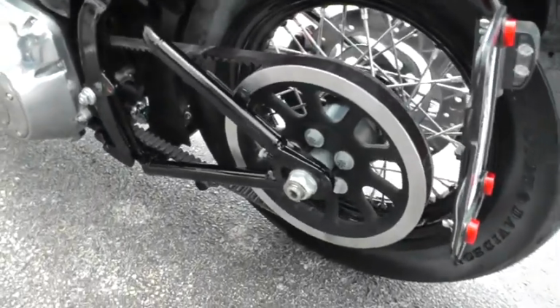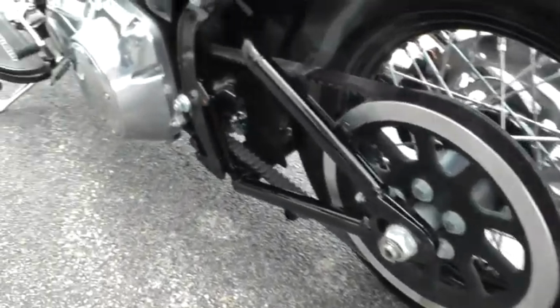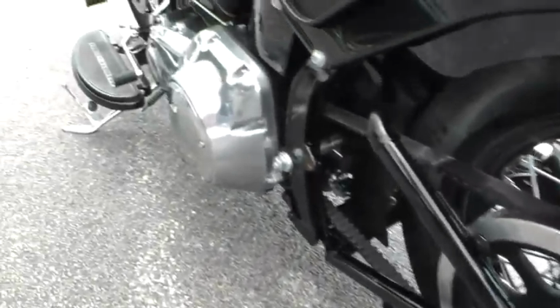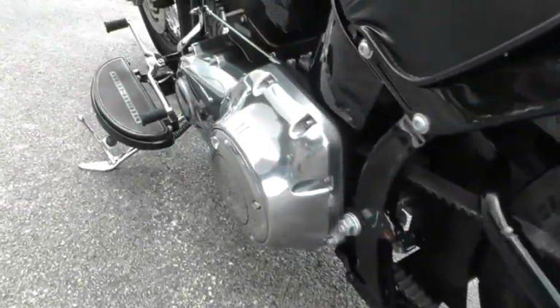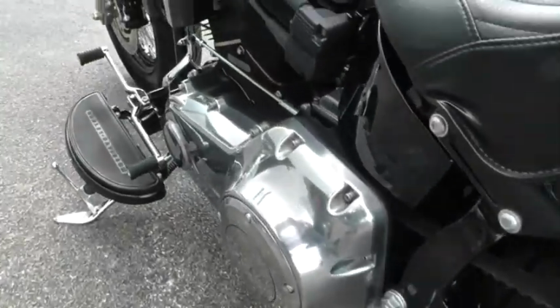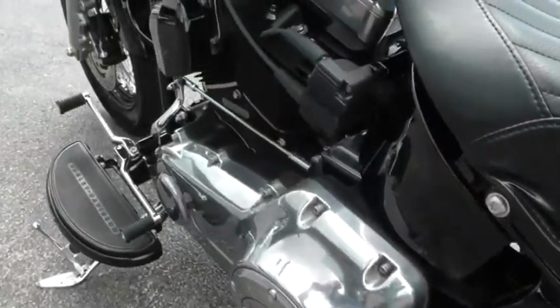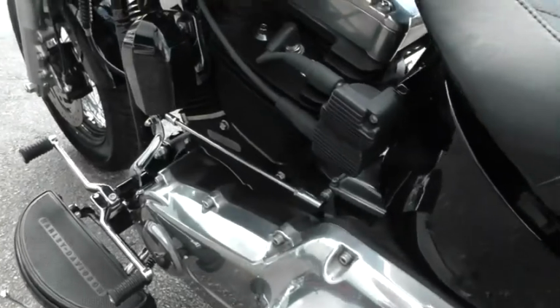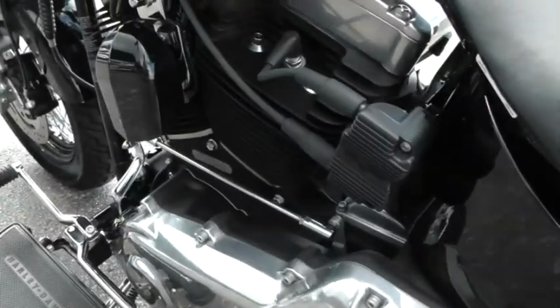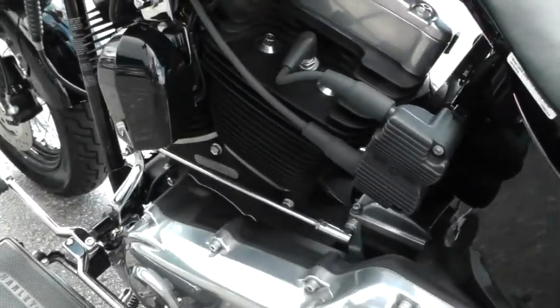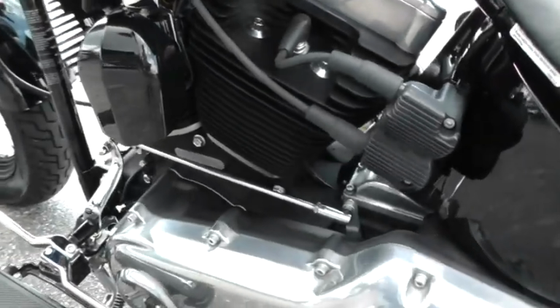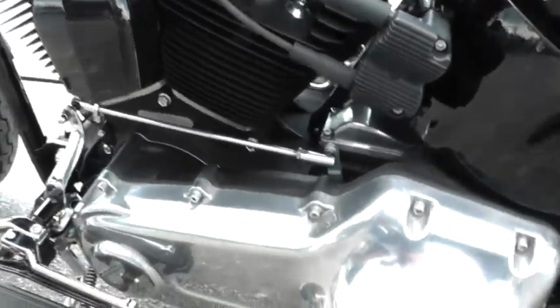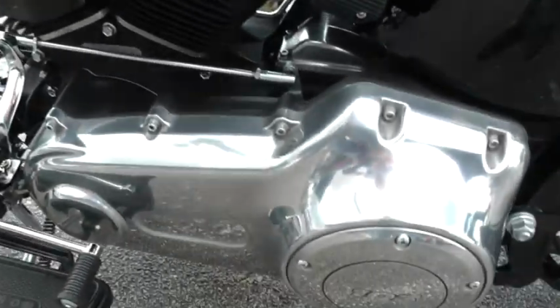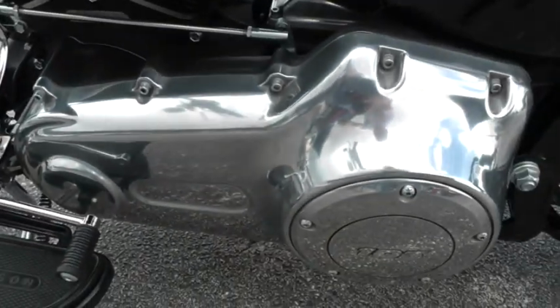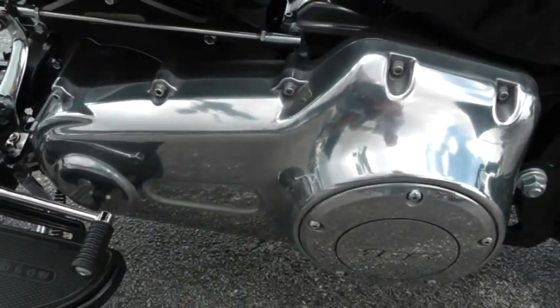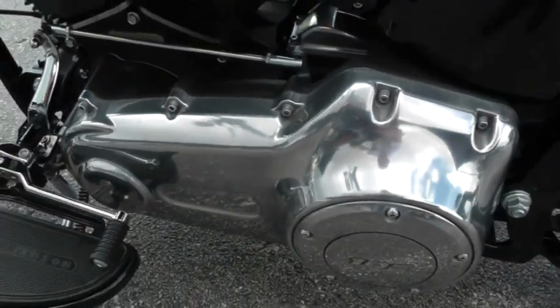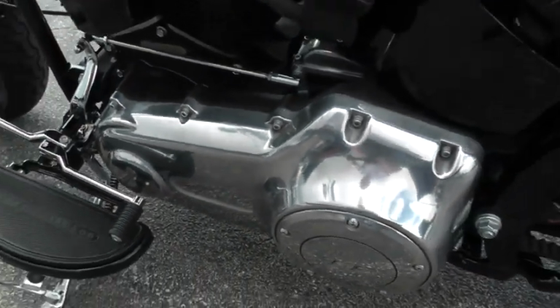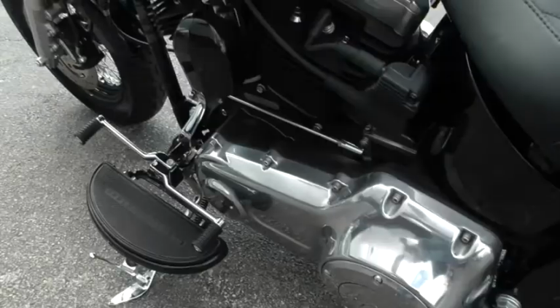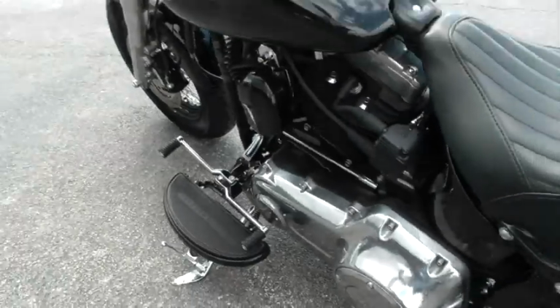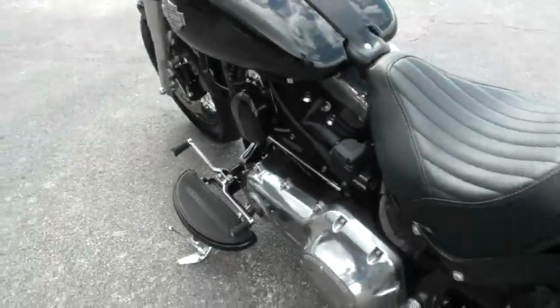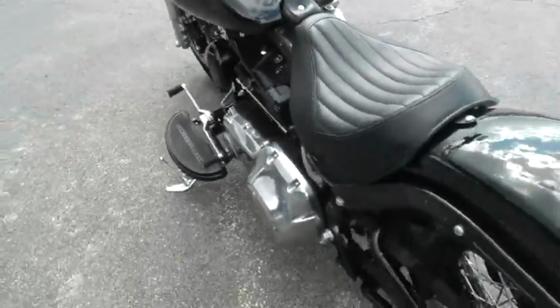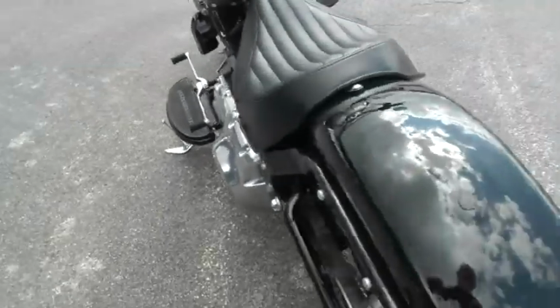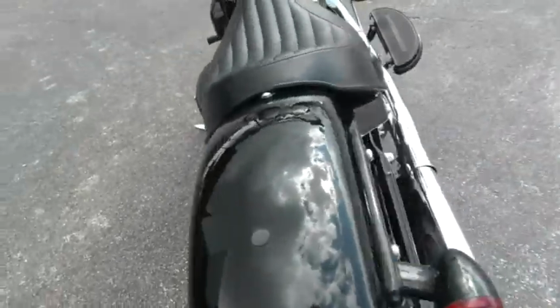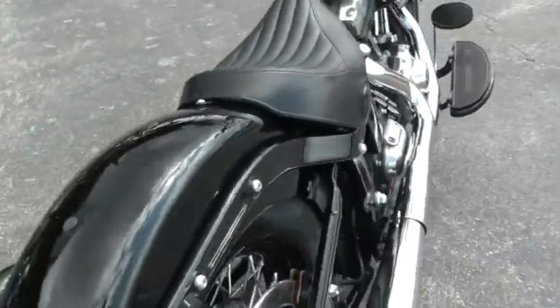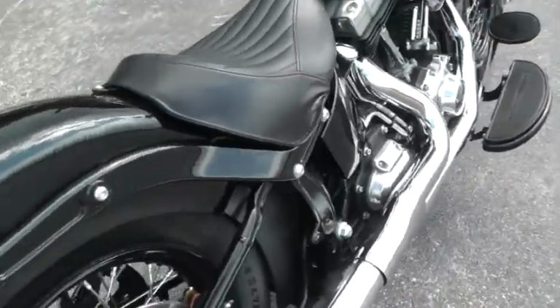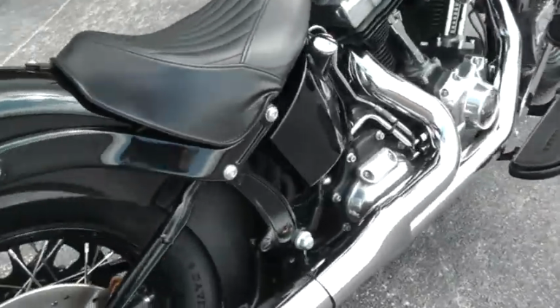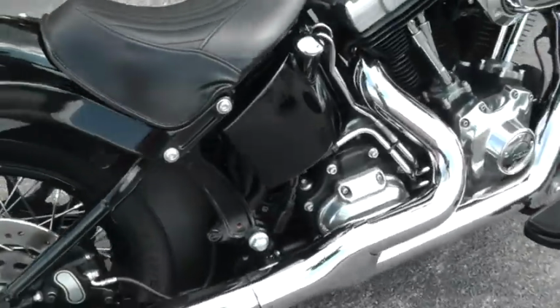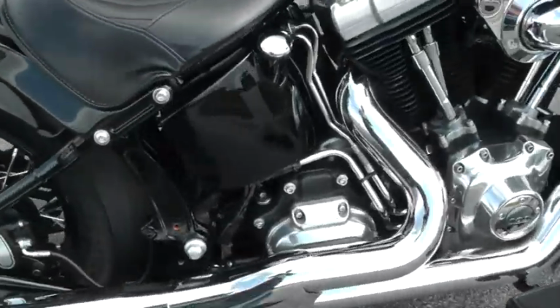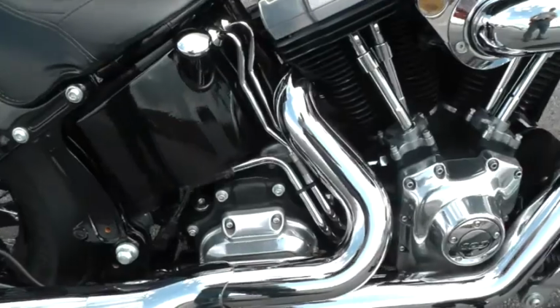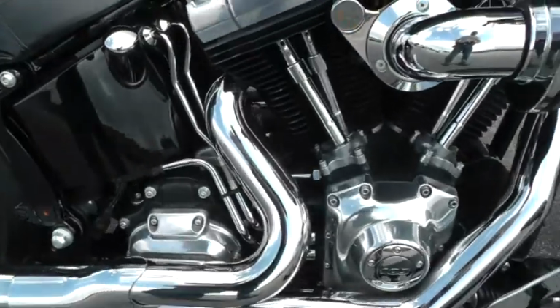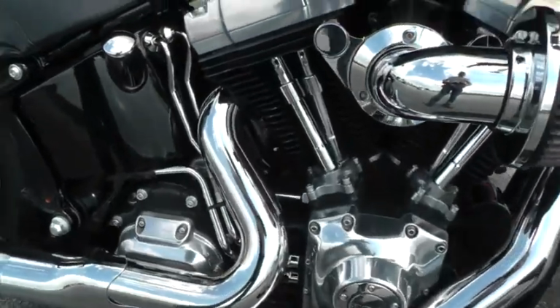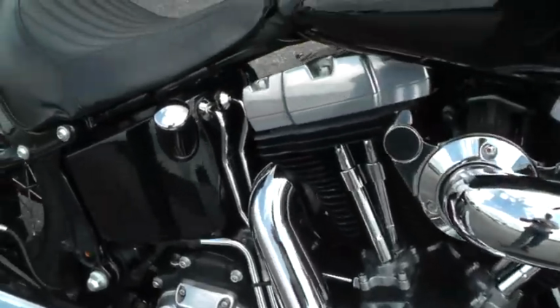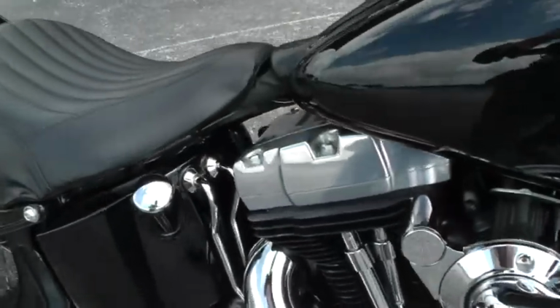It's a really cool bike — blacked out with the black powder coated motor with the brushed aluminum primary cover. The covers over on this side are brushed aluminum as well, as are the rocker boxes.